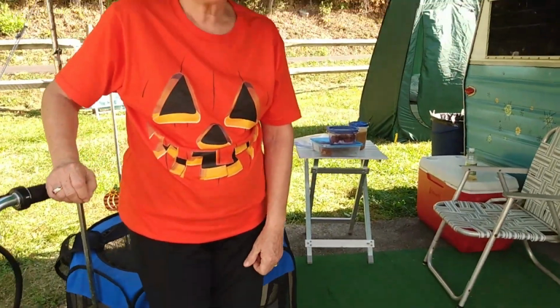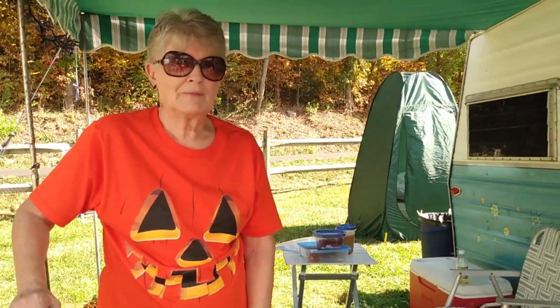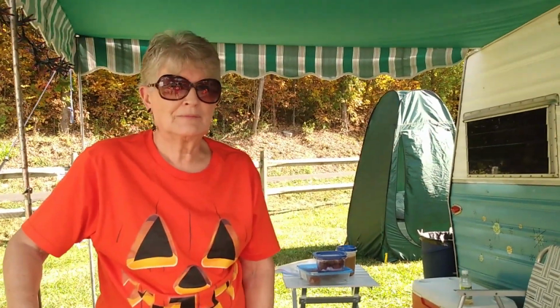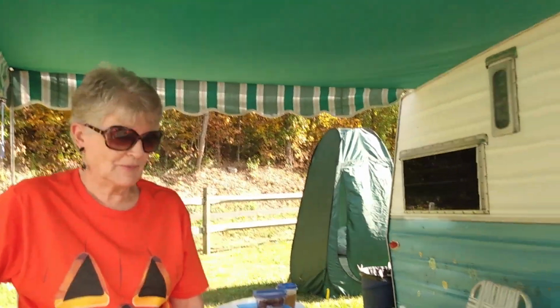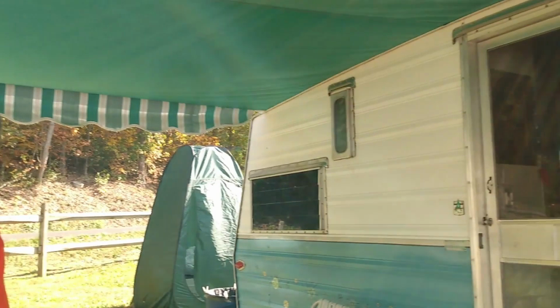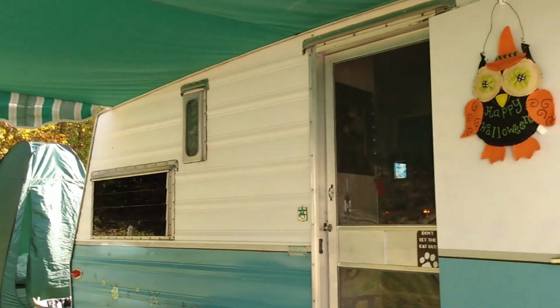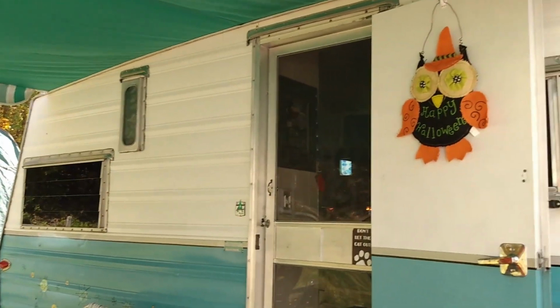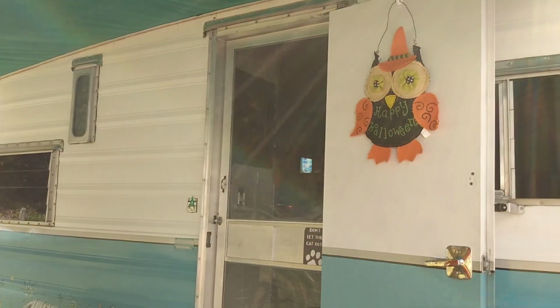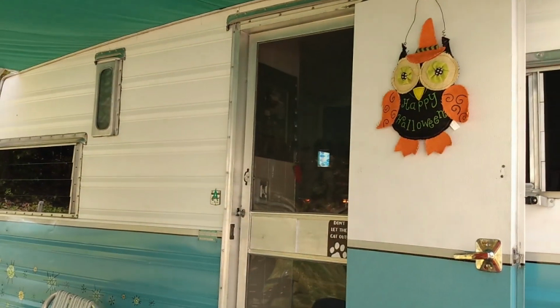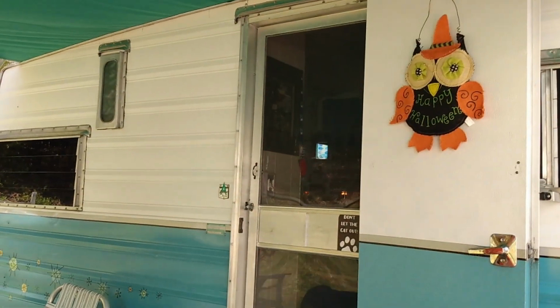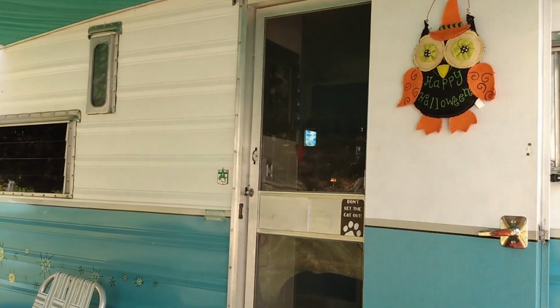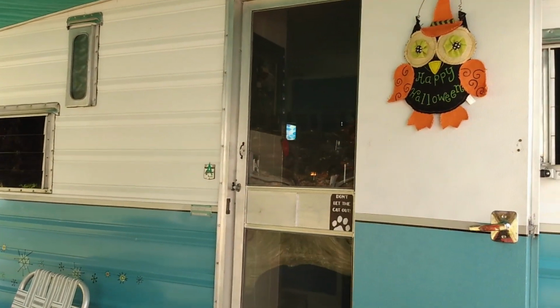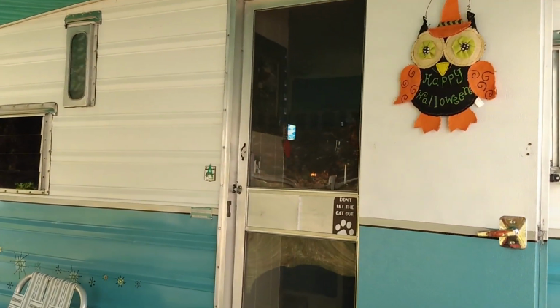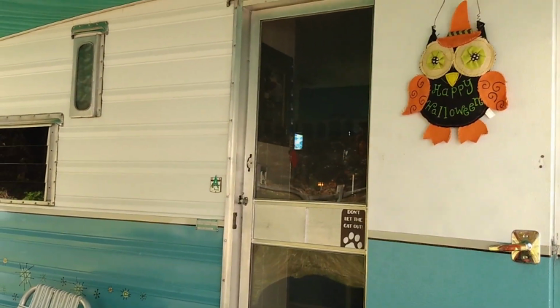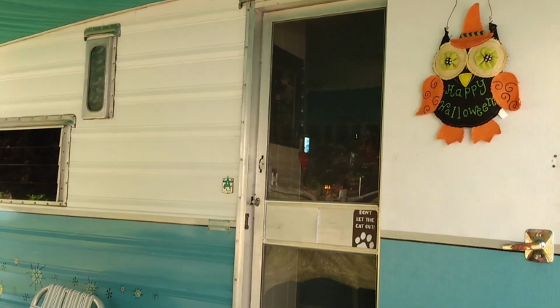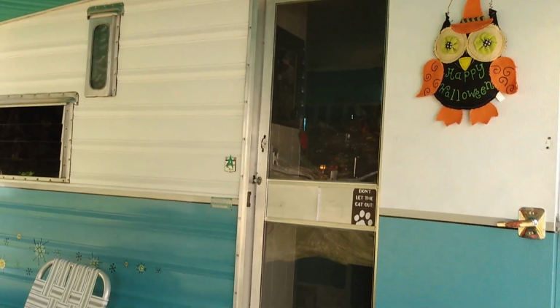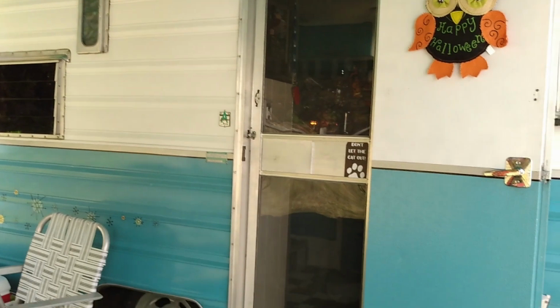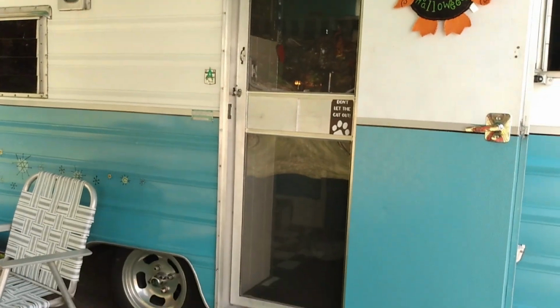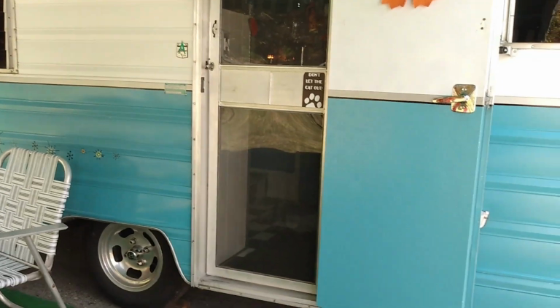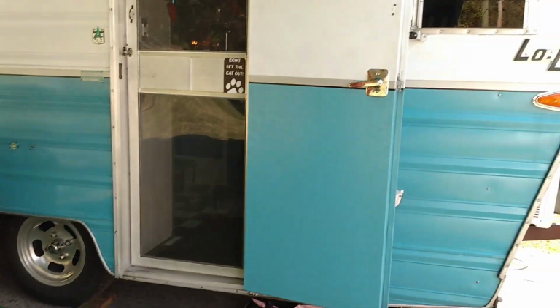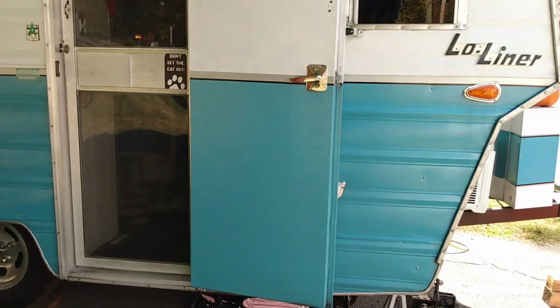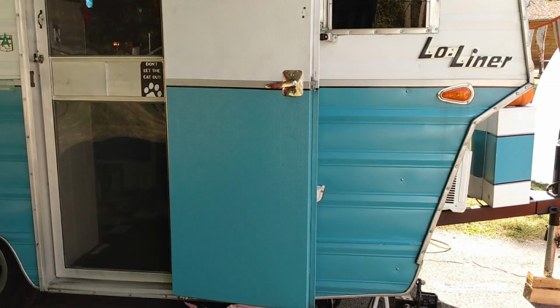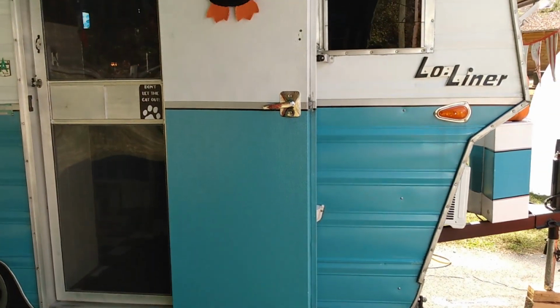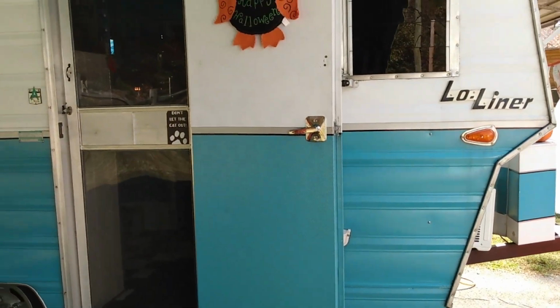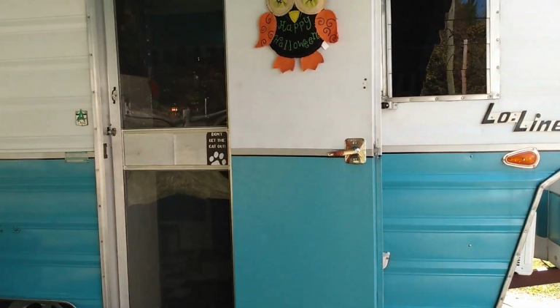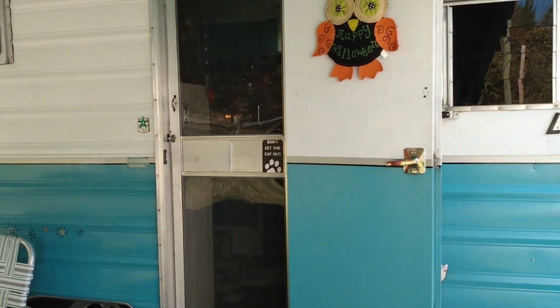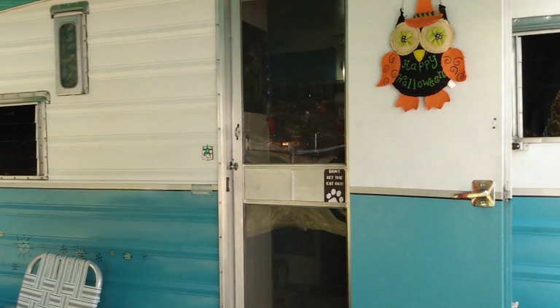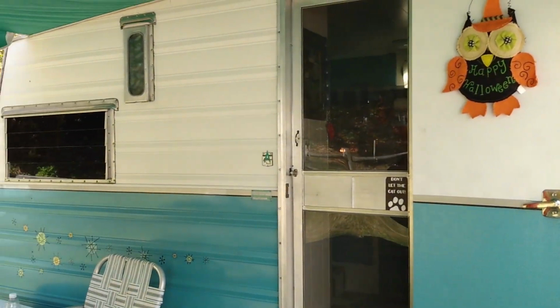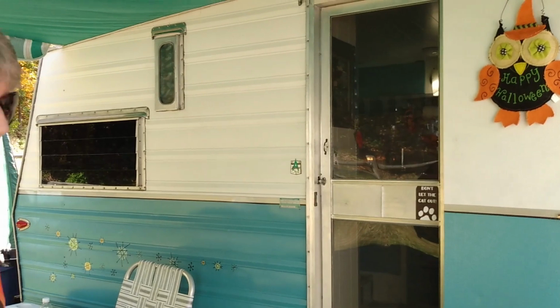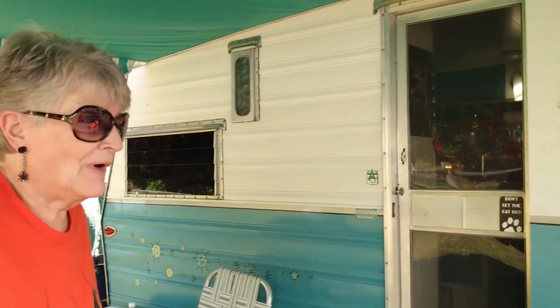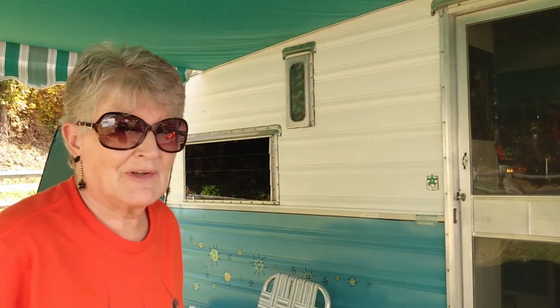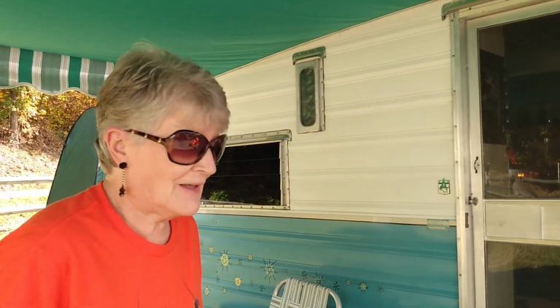She wants to show us her camper. Tell us what year it is — it's a '68. And the model is the Aristocrat Low Liner. It's in the garage, so you don't have to leave it outside.